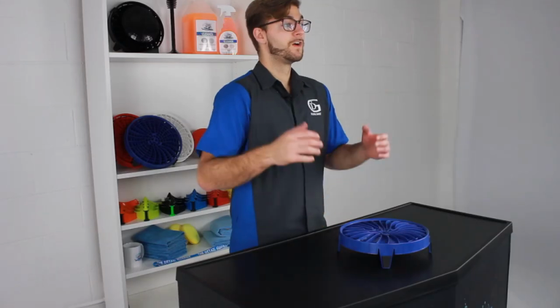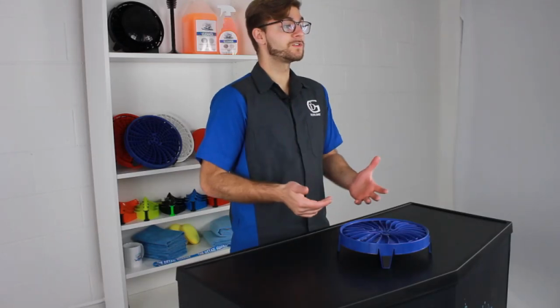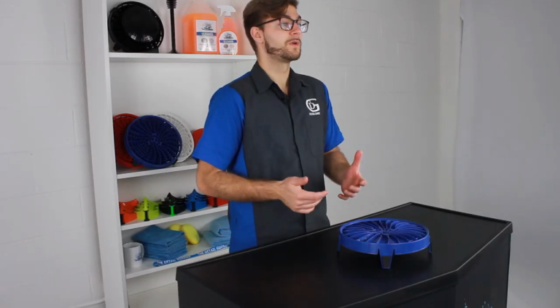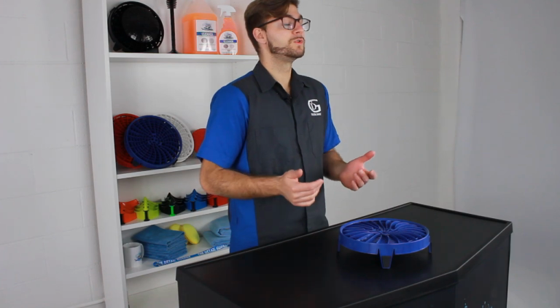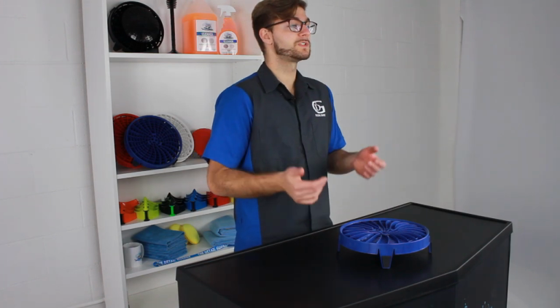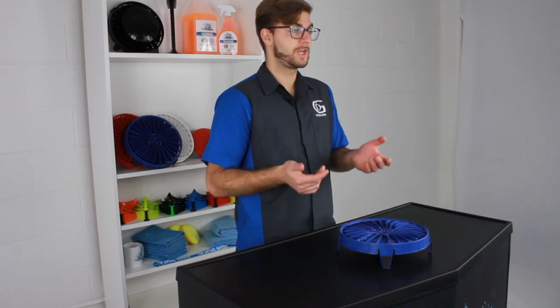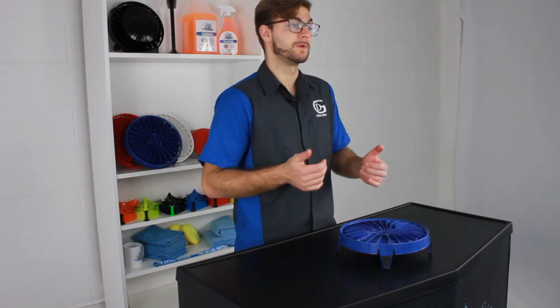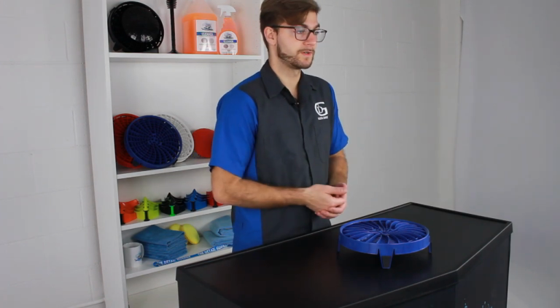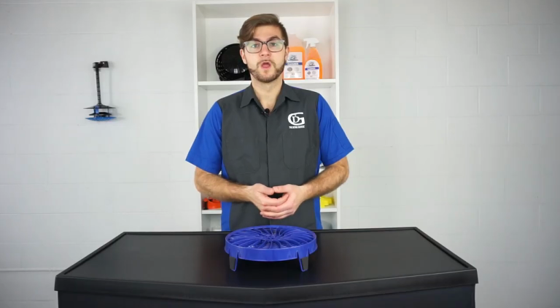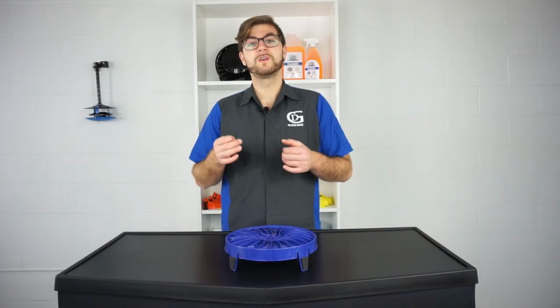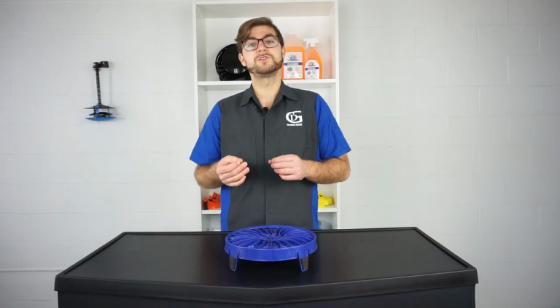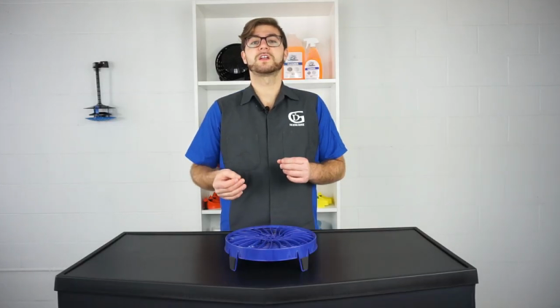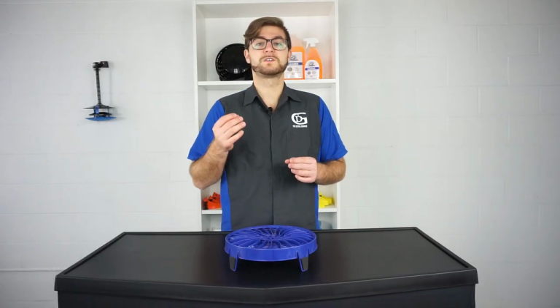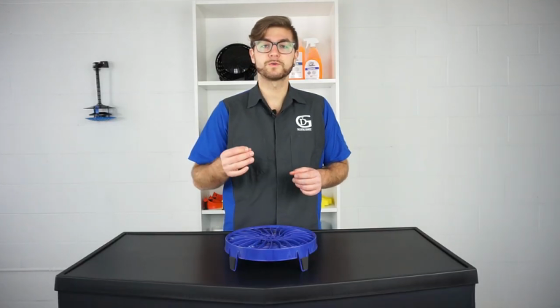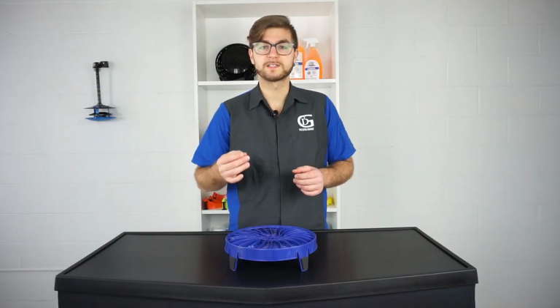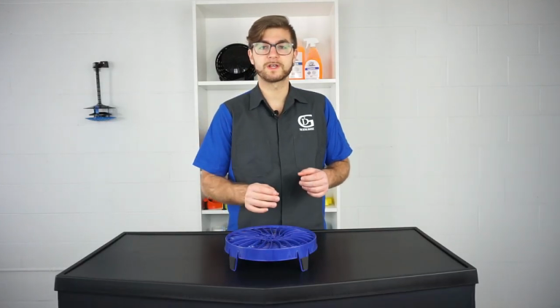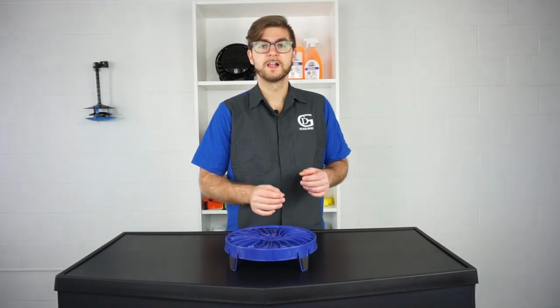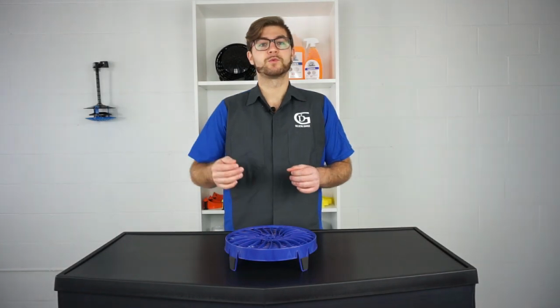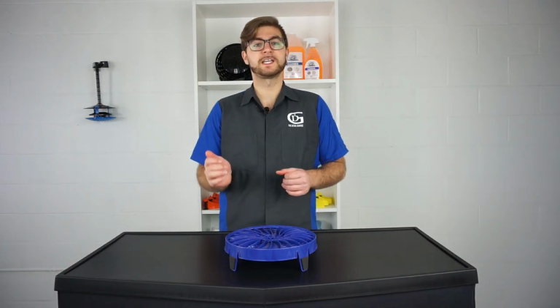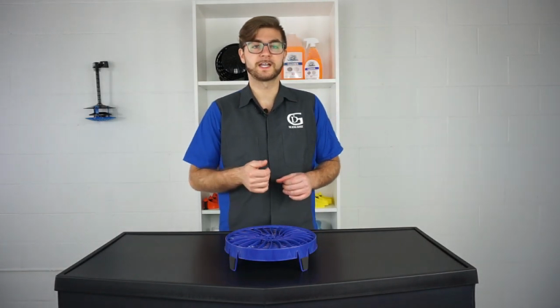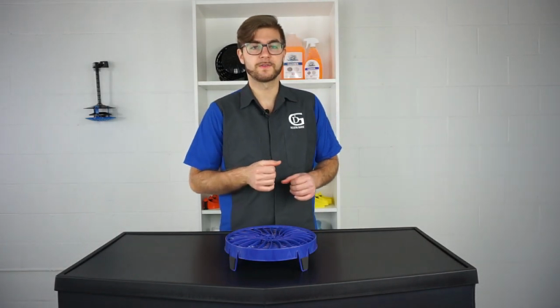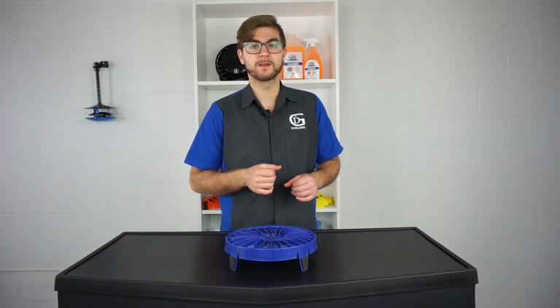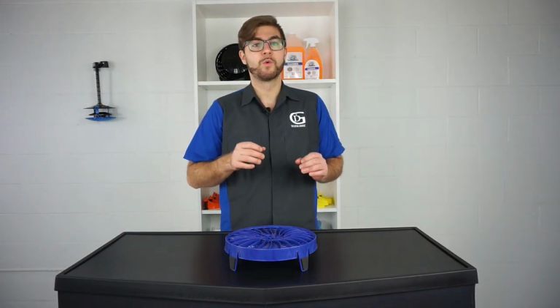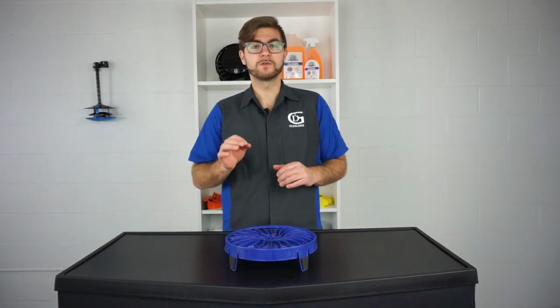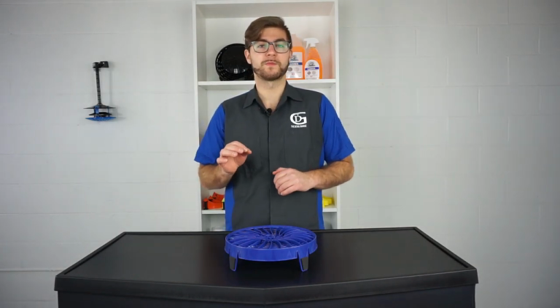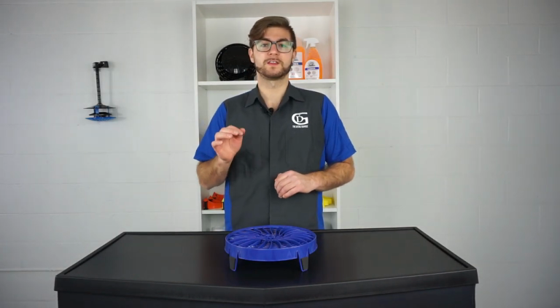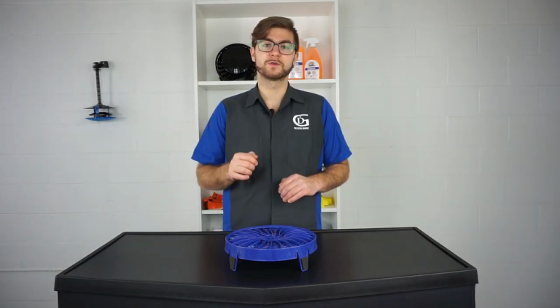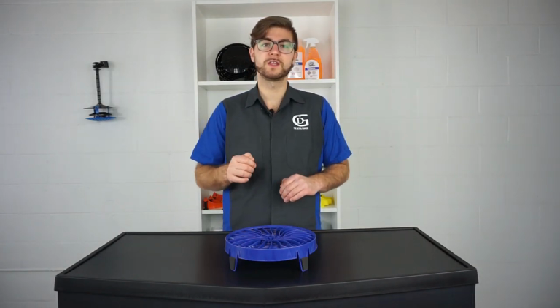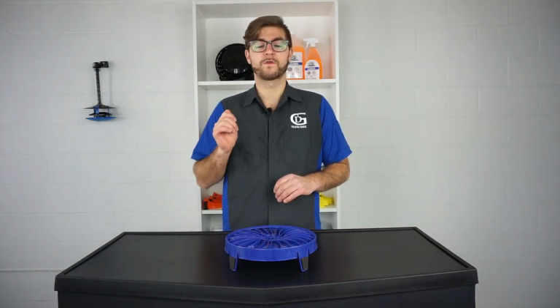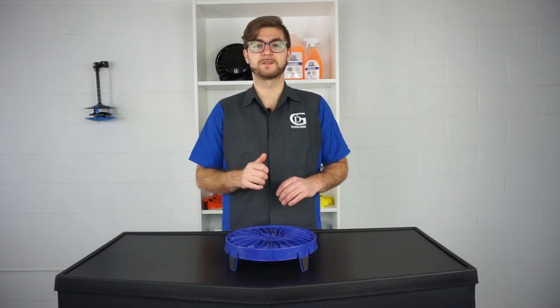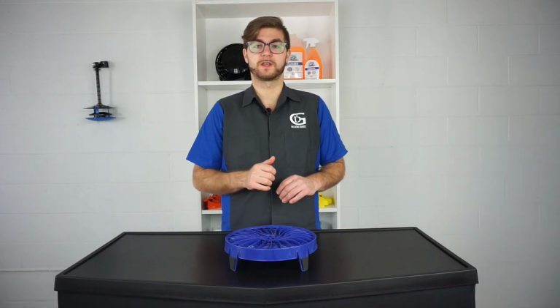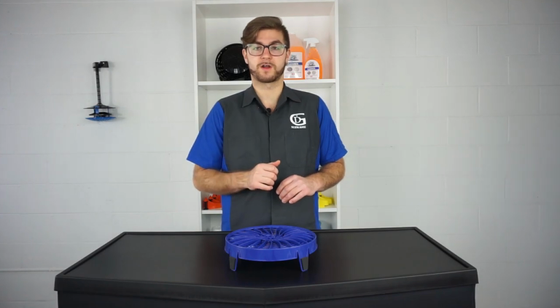First up you will notice a change in material. We have engineered a special plastic resin that will sink like an anchor in the bucket without compromising the durability or flexibility of the product.